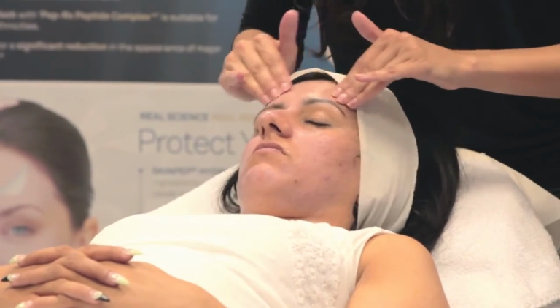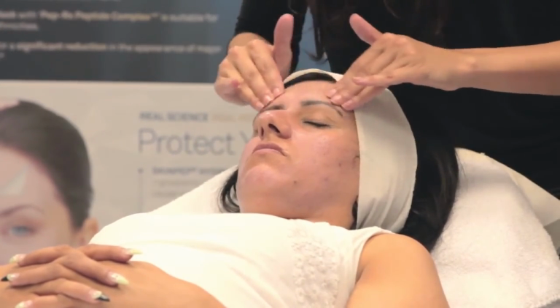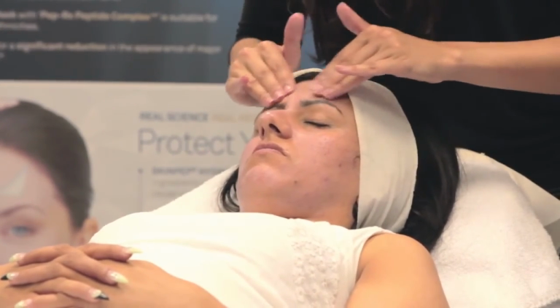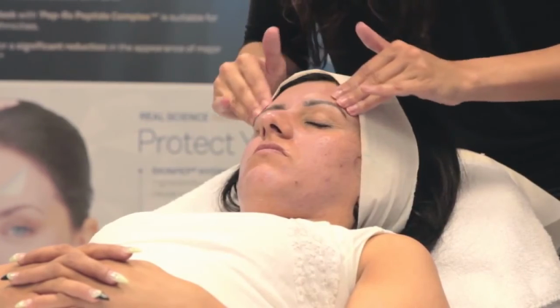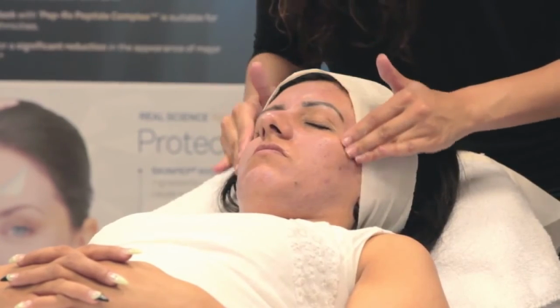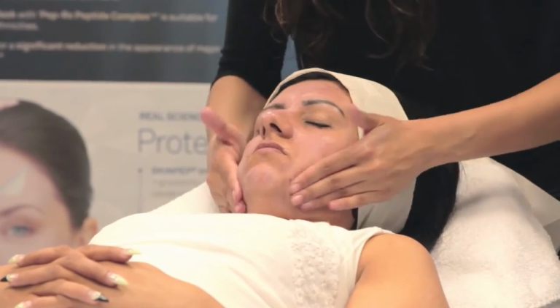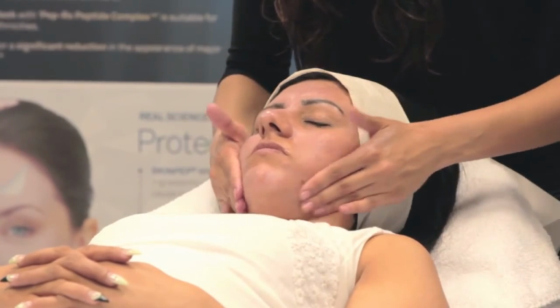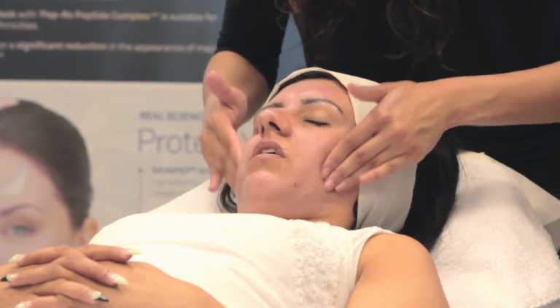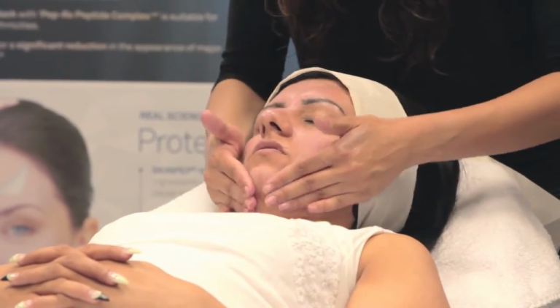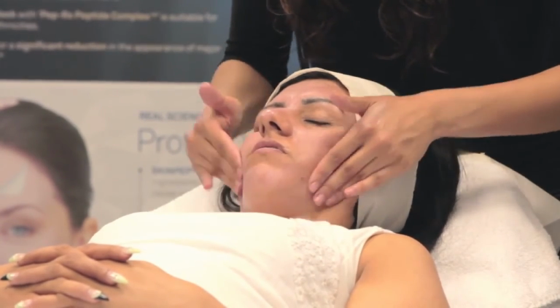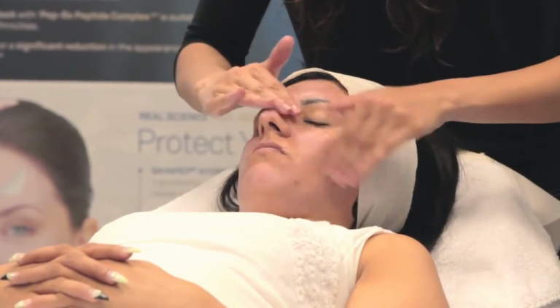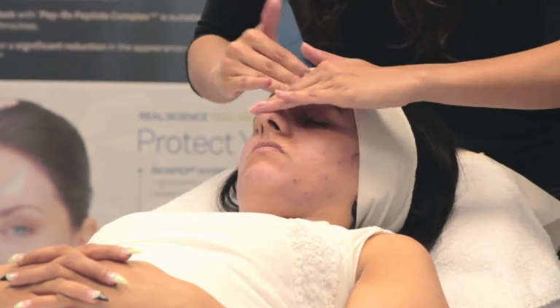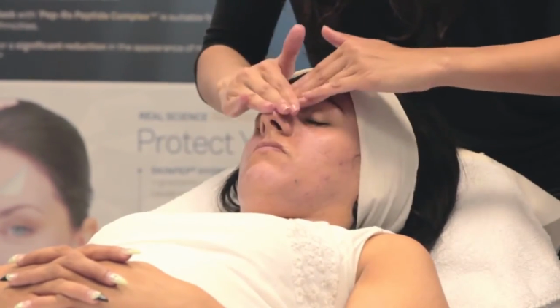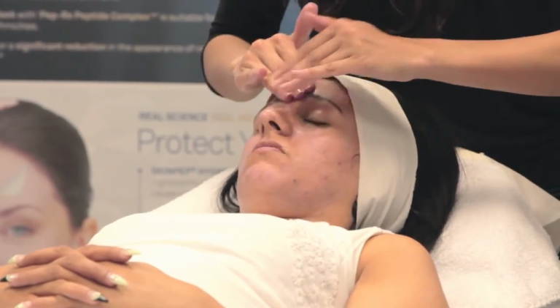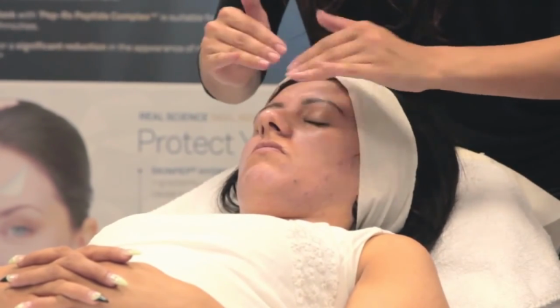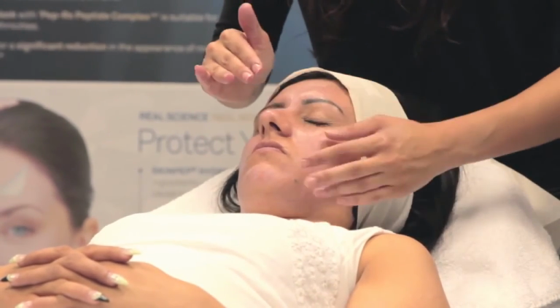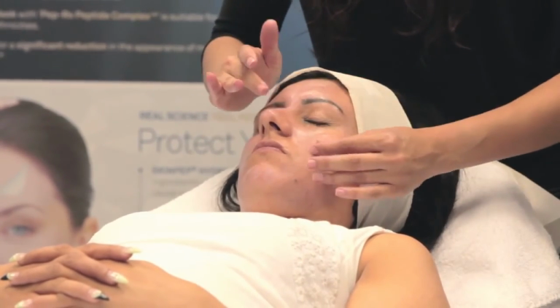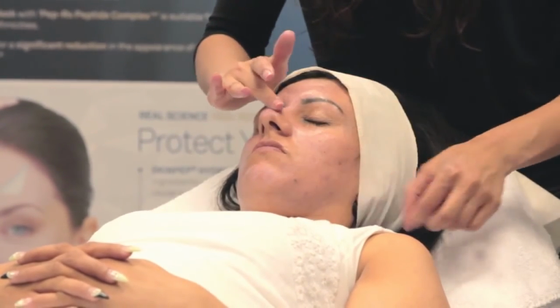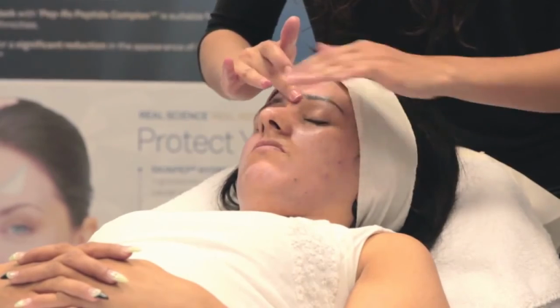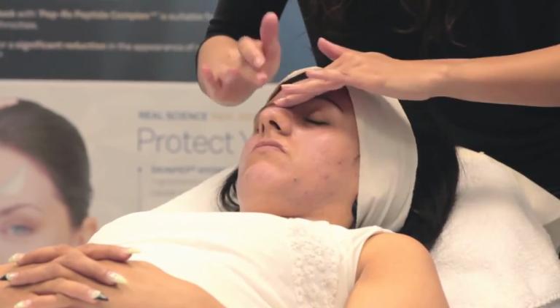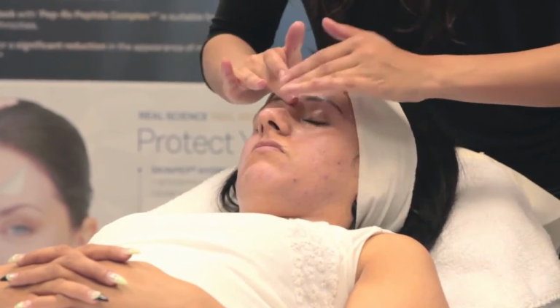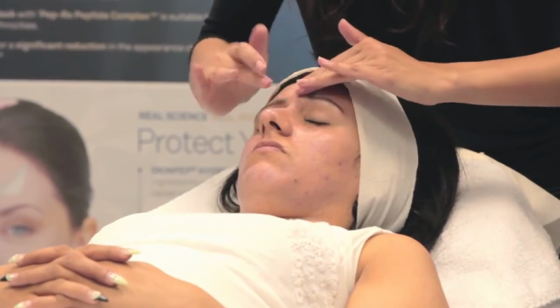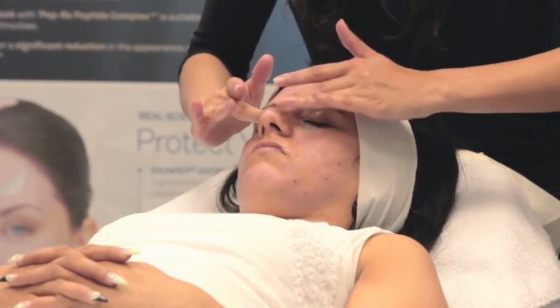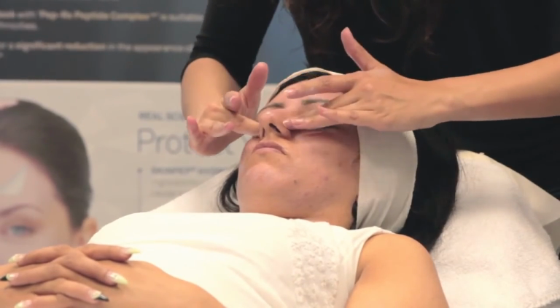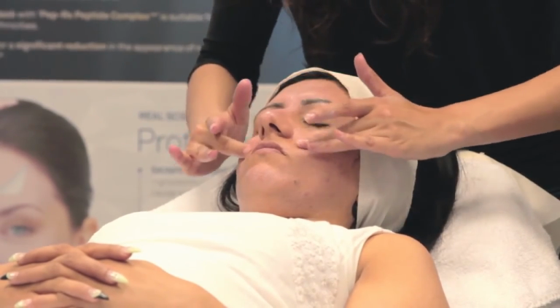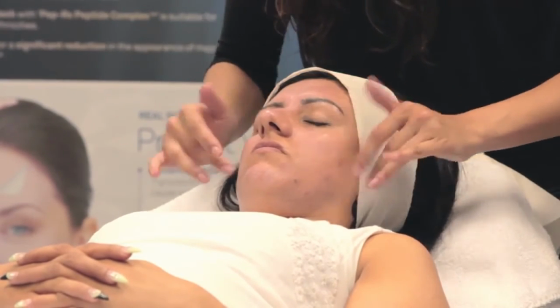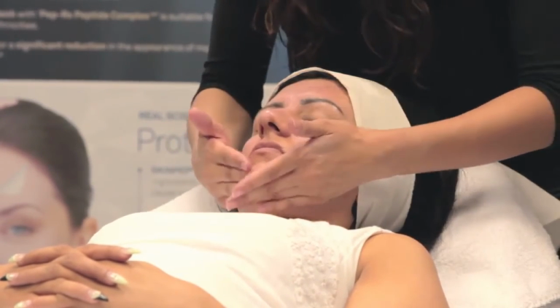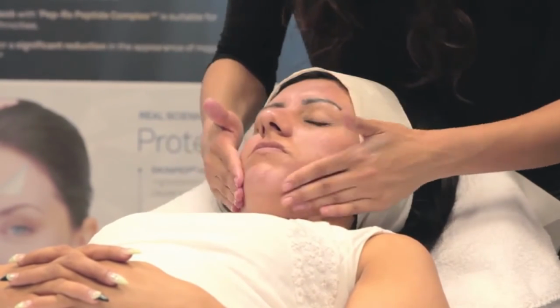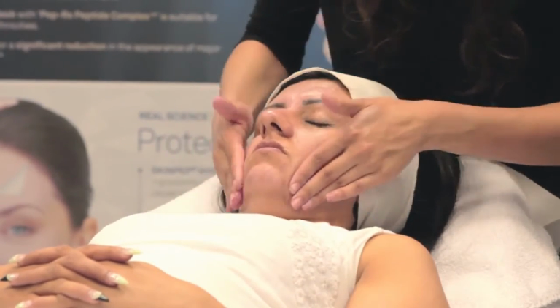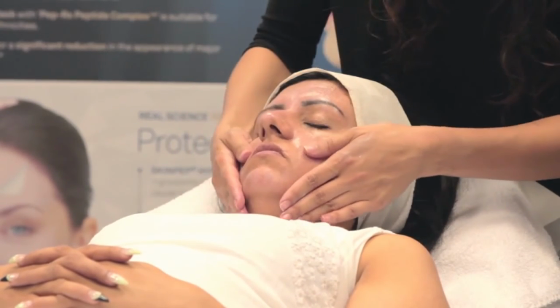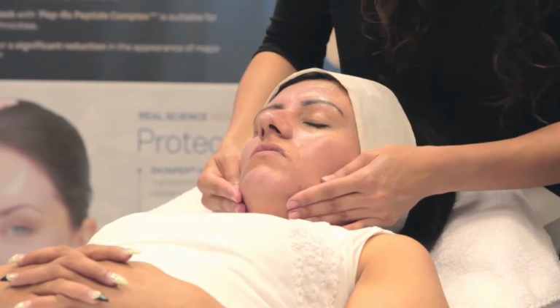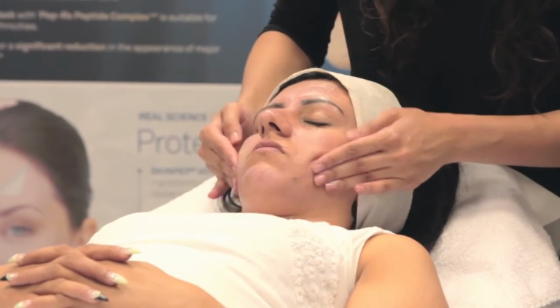SkinPep Hydra Sun Defense SPF 30 Day Cream is designed to be used all year round. To further boost the protecting effect of zinc oxide and titanium dioxide, high concentrations of natural sun-screening agents are included.